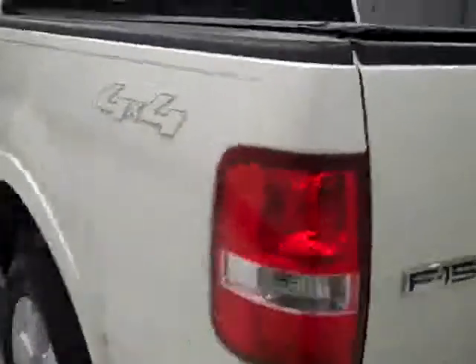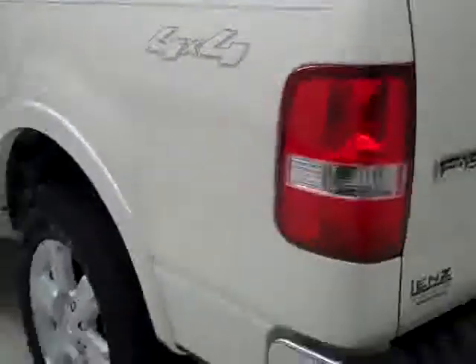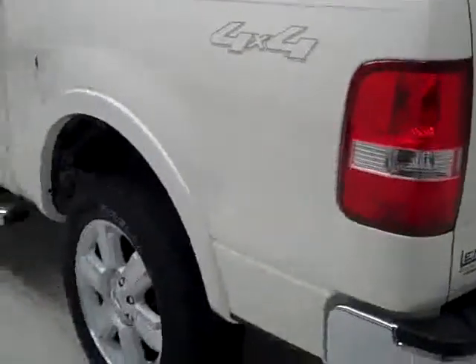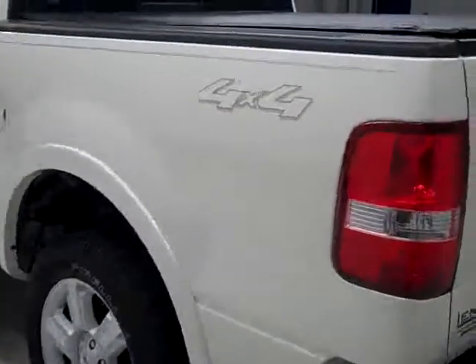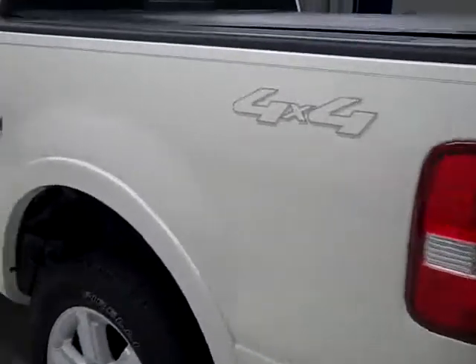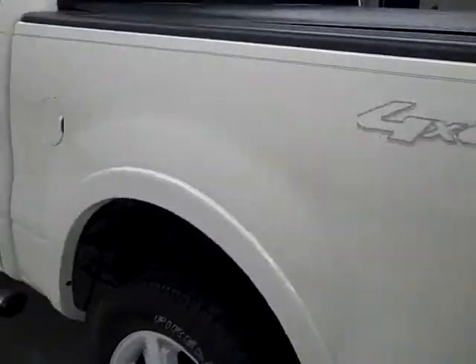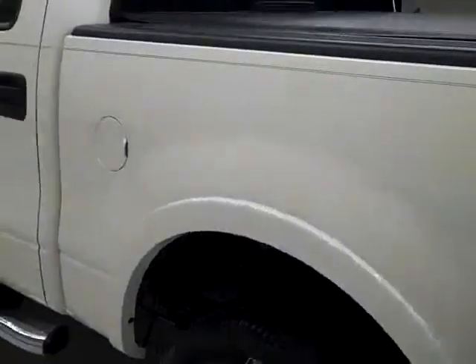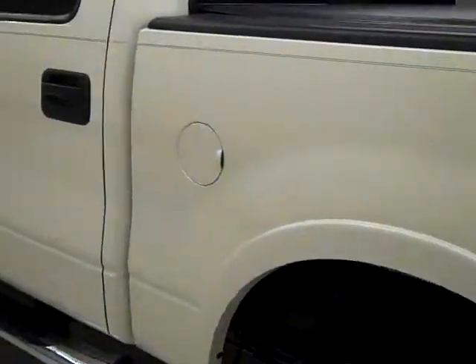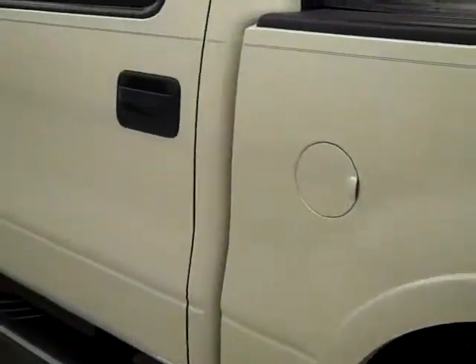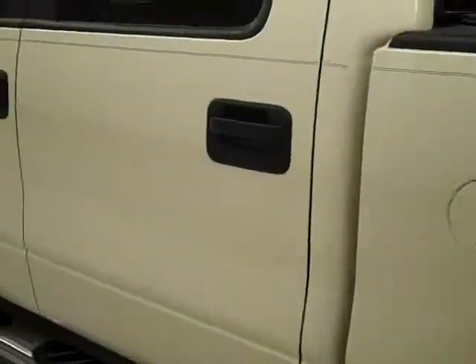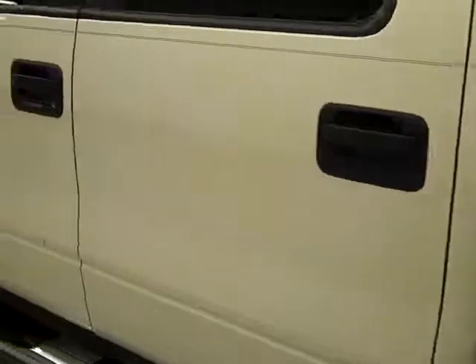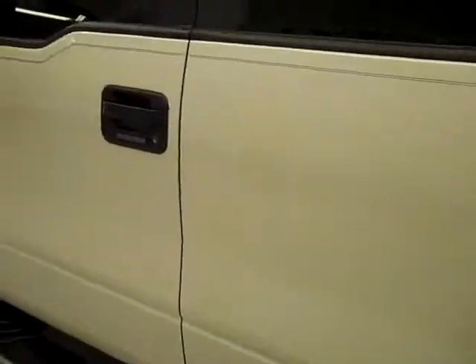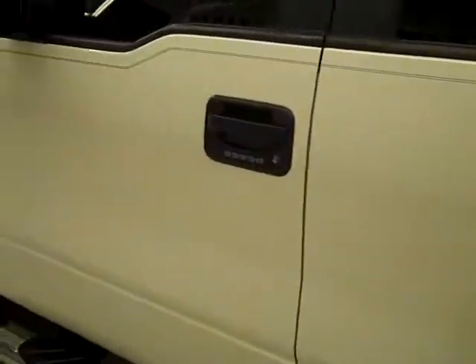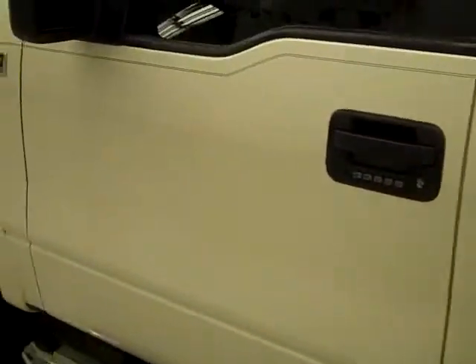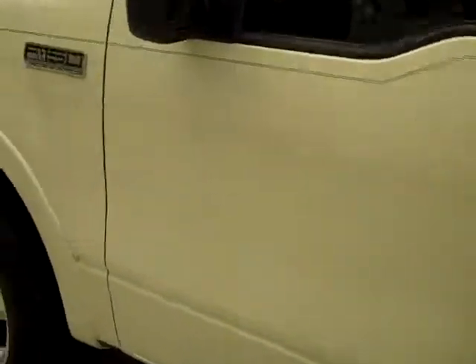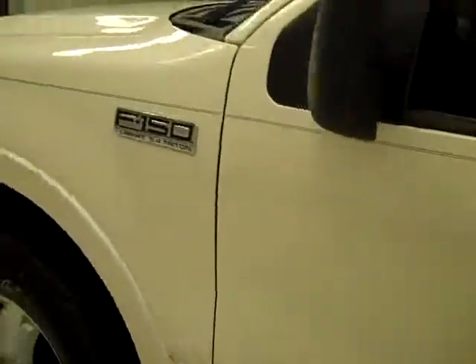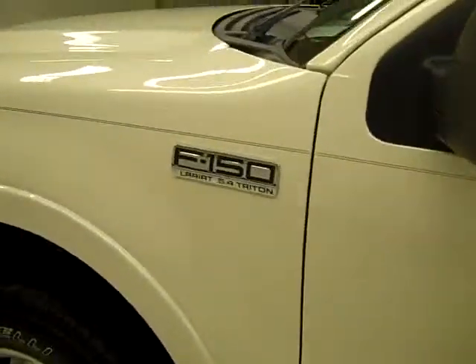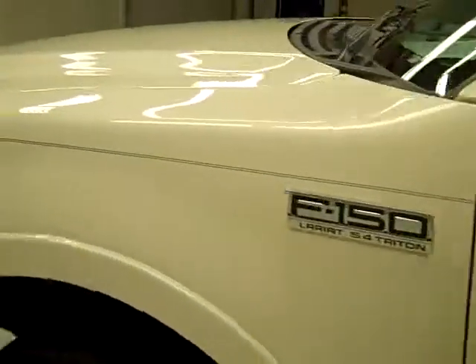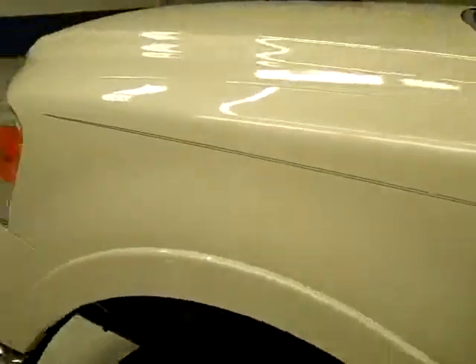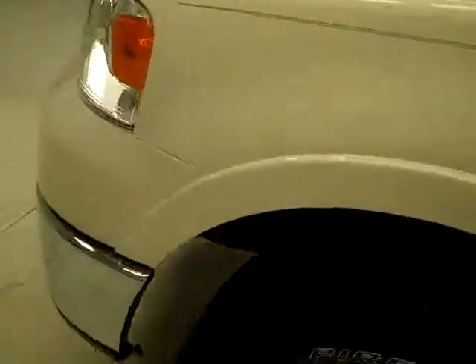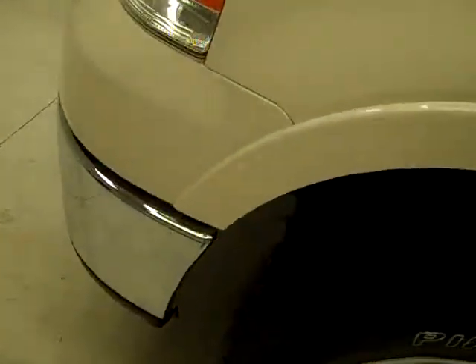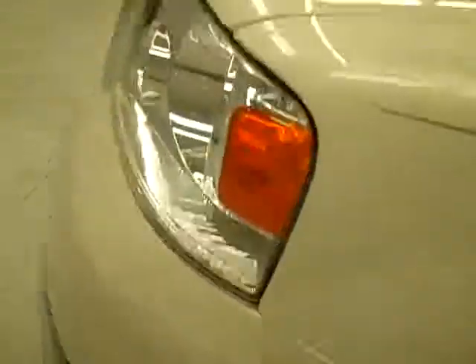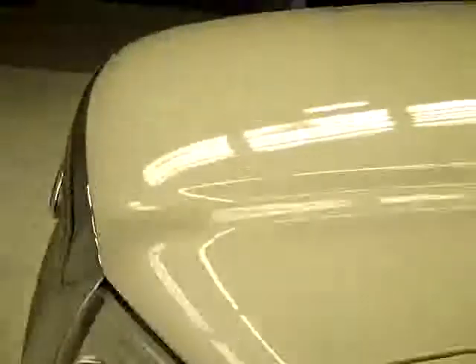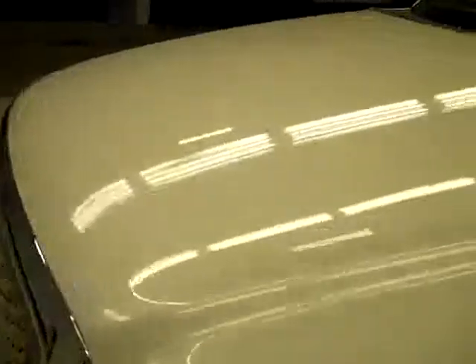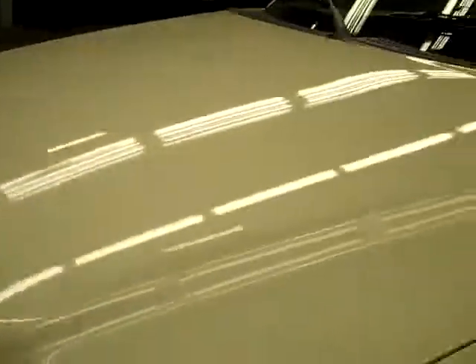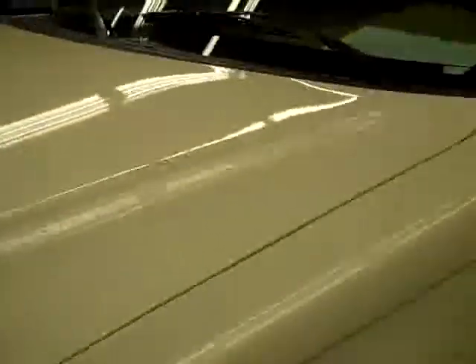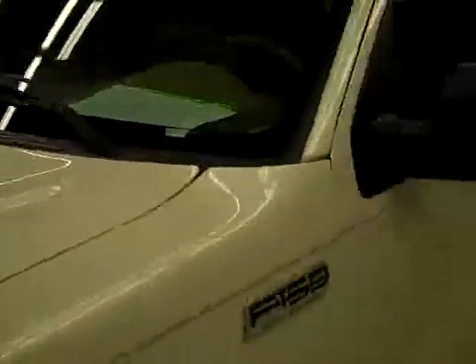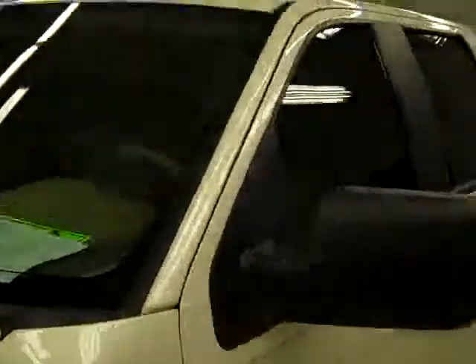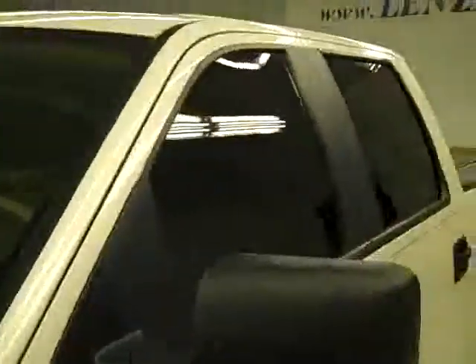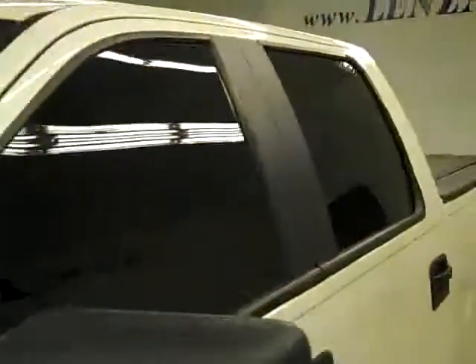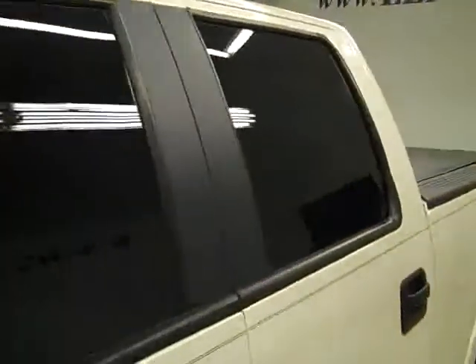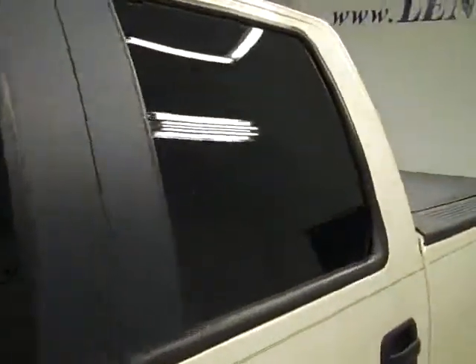Down this side, again very clean, shiny paint — no dents, dings or scratches here either. The hood's nice and clean too. Body of this truck is in great shape.